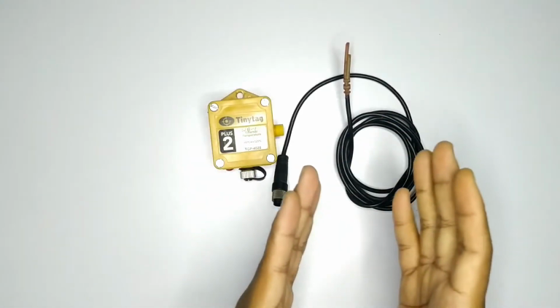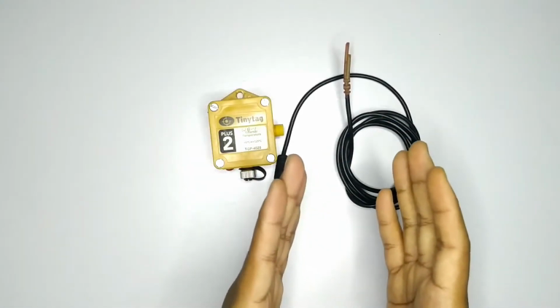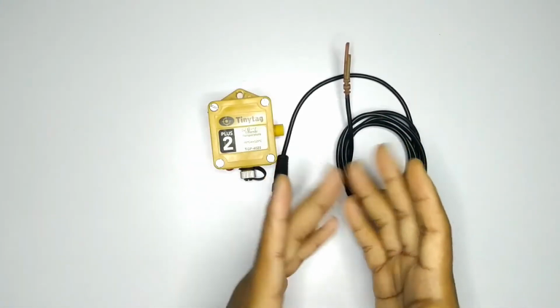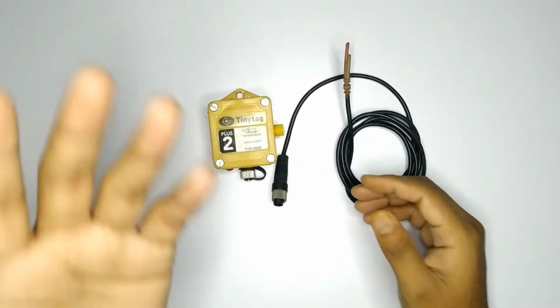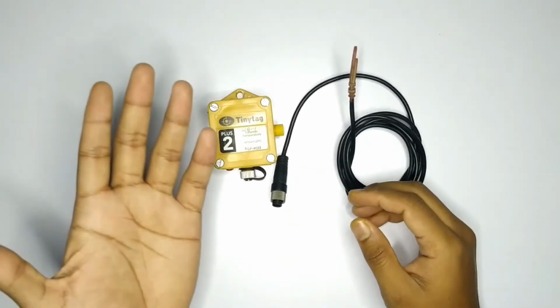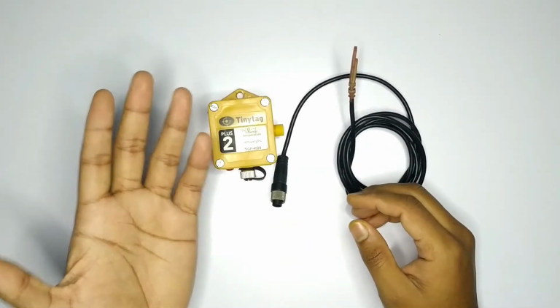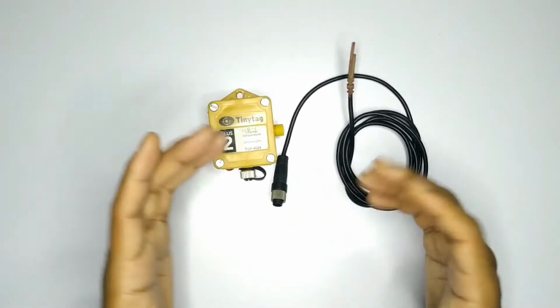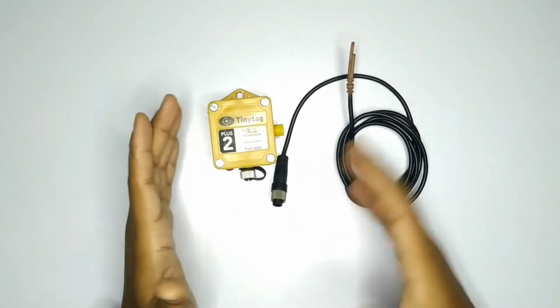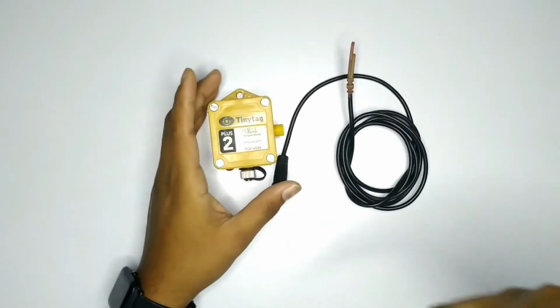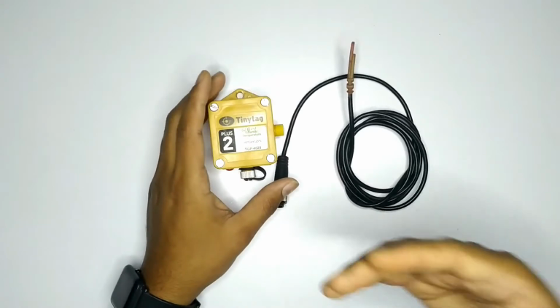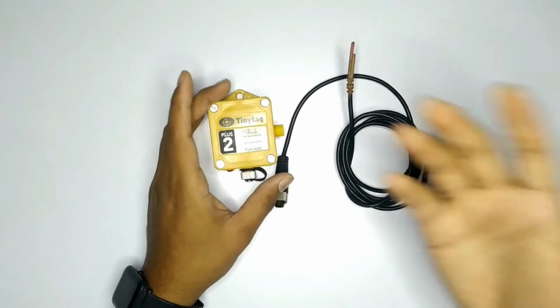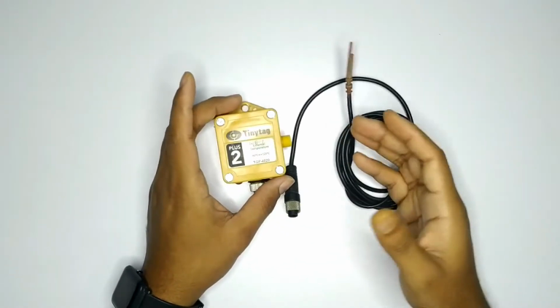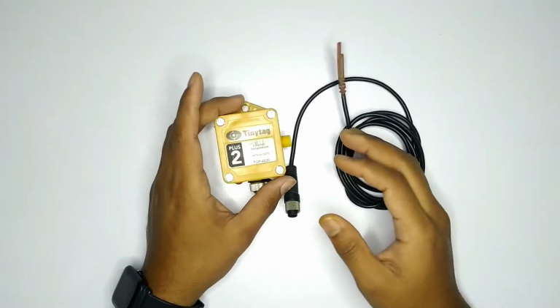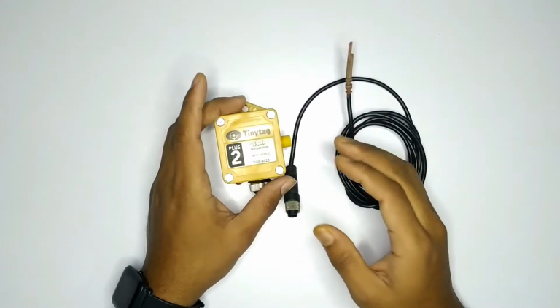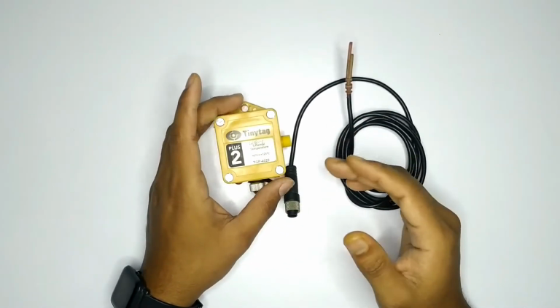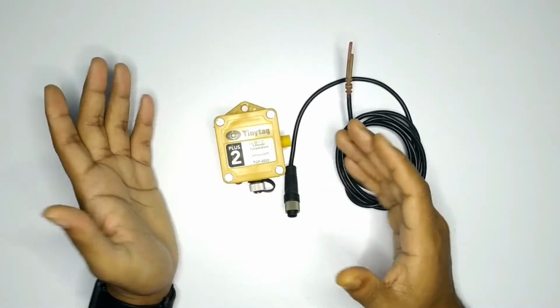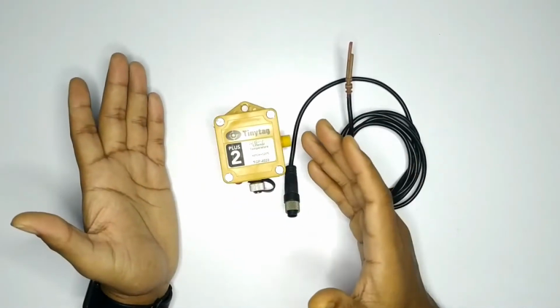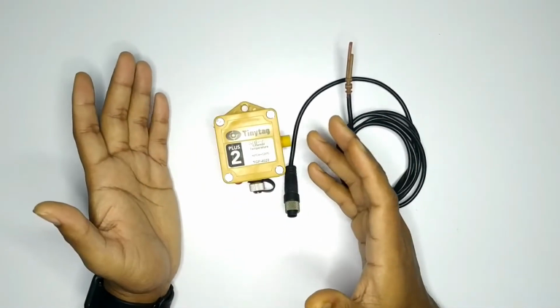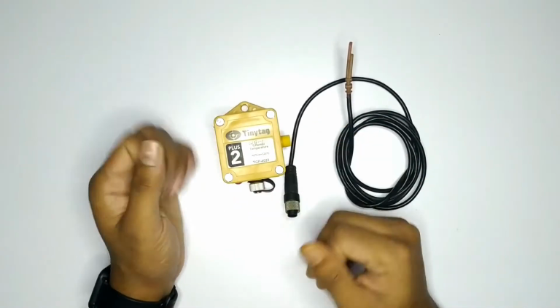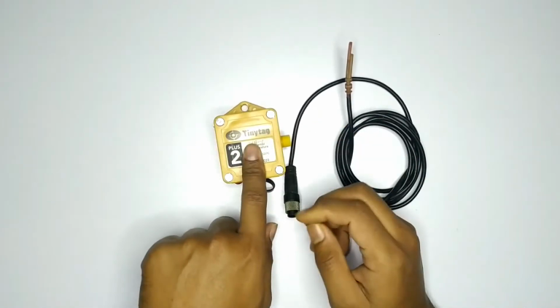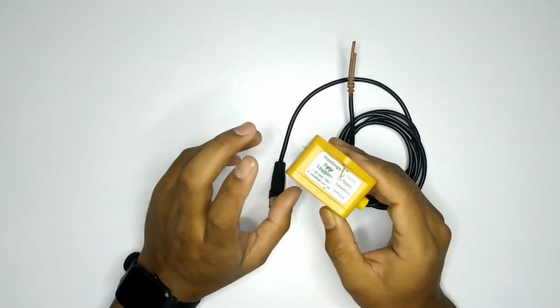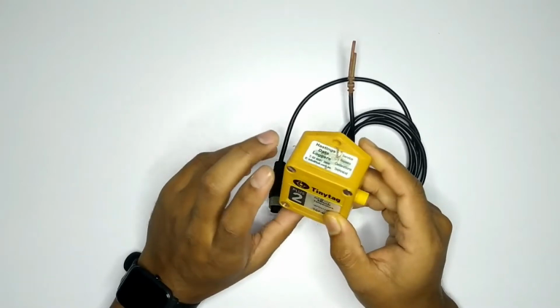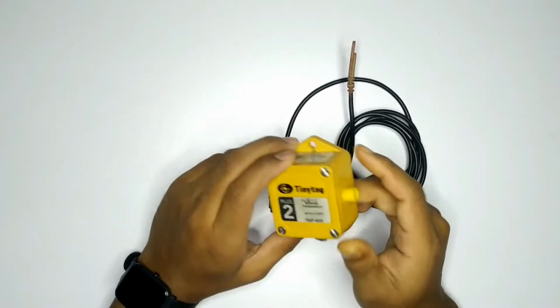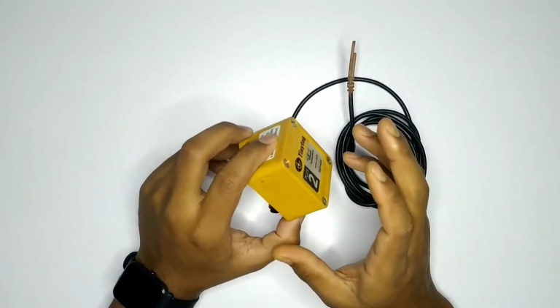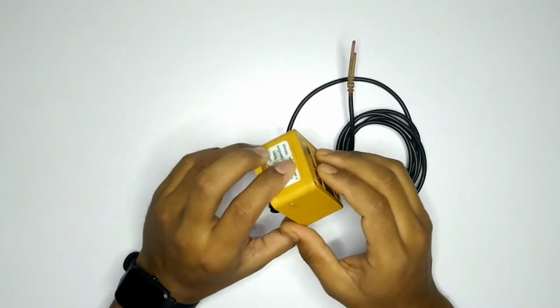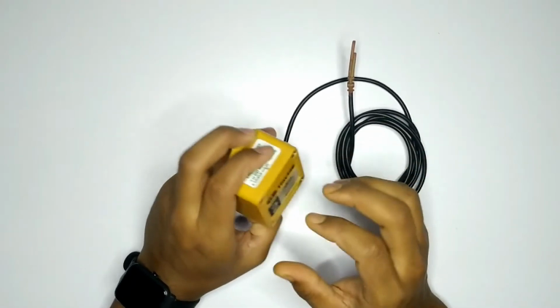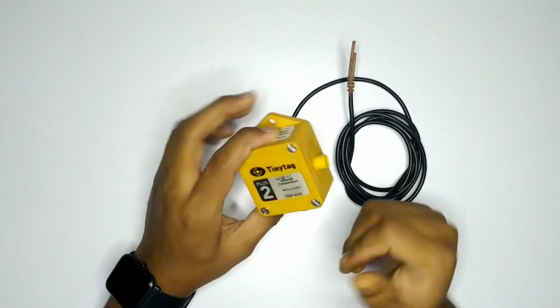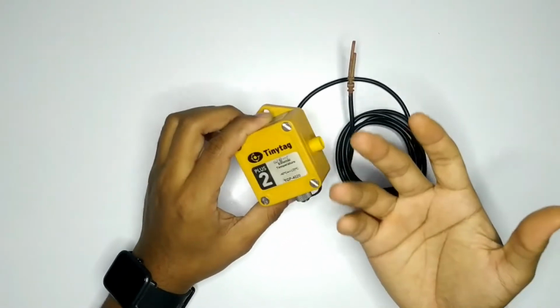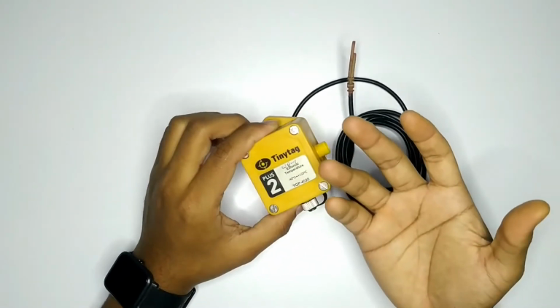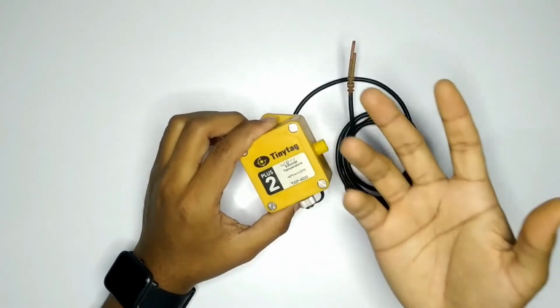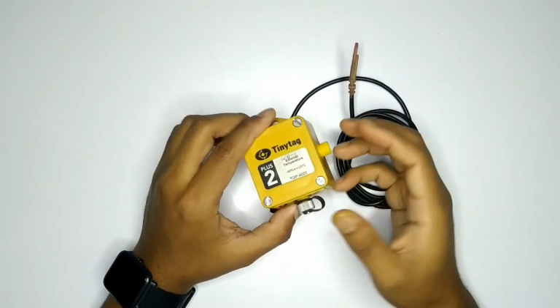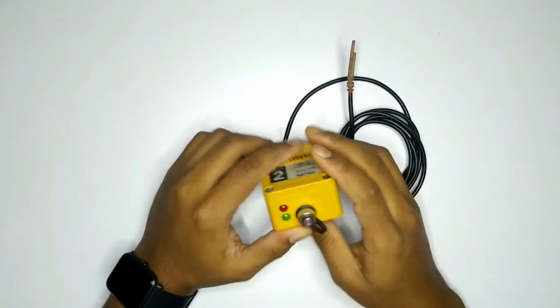The time interval can be set to 30 minutes or 1 minute. The maximum, minimum, and average data is recorded at 1 minute intervals. I will tell you the overview of the device.